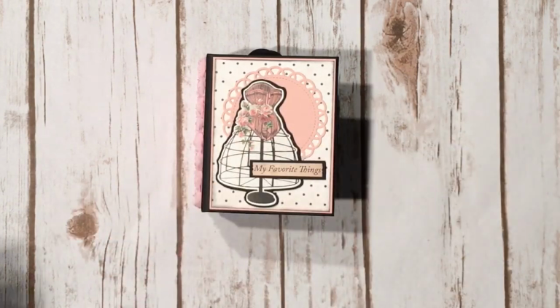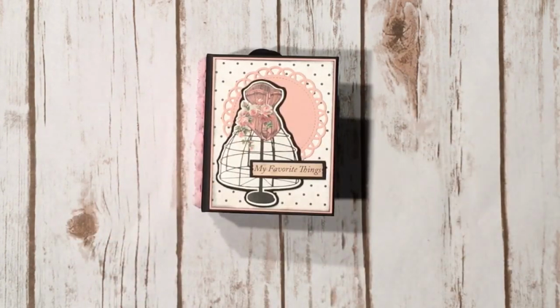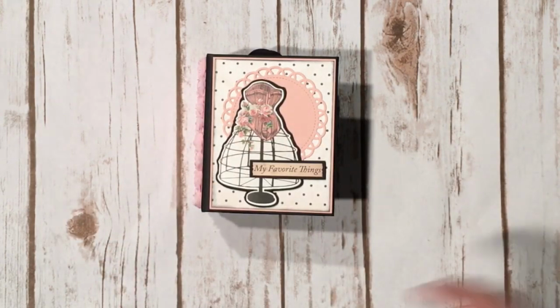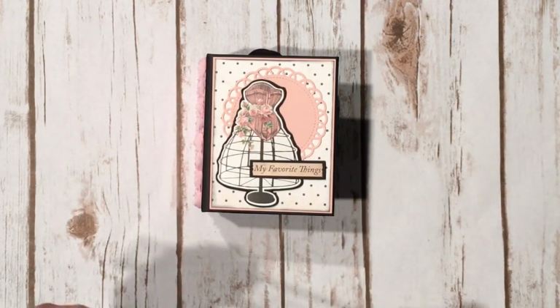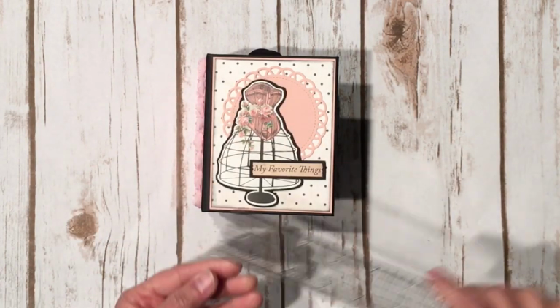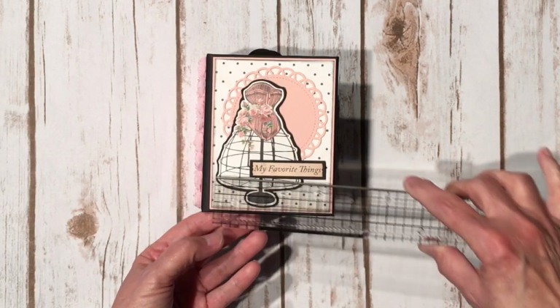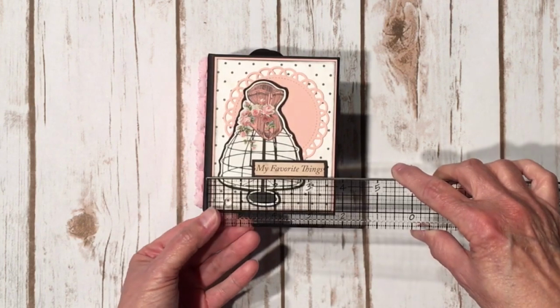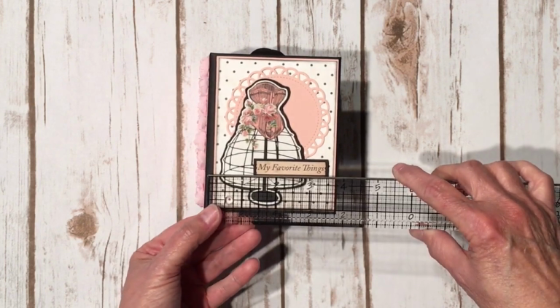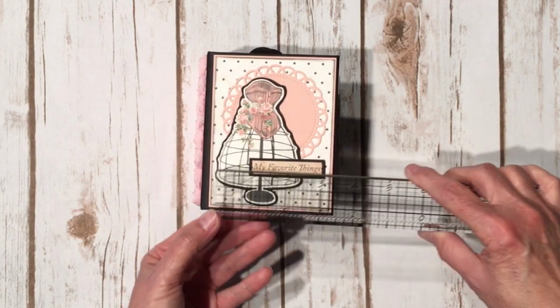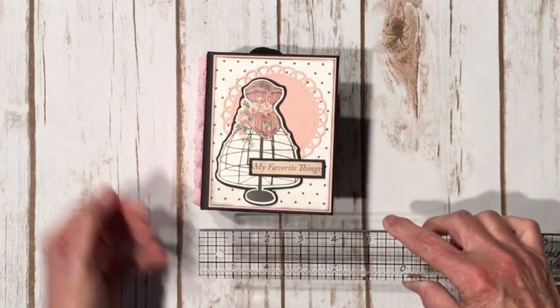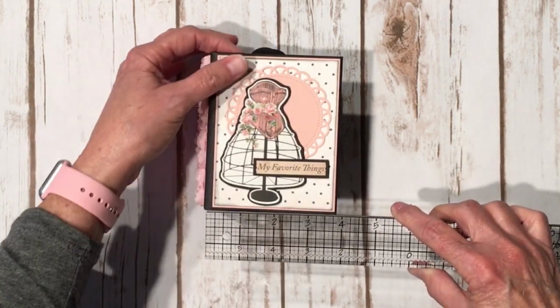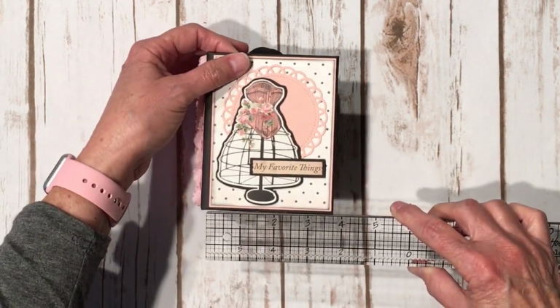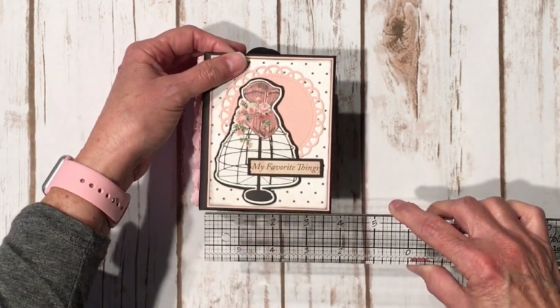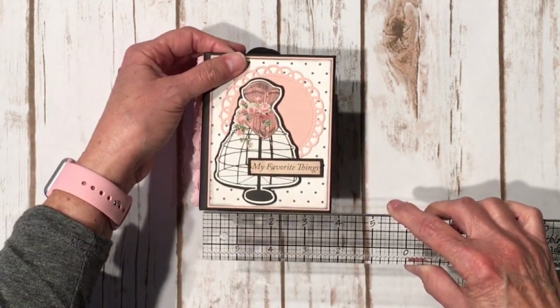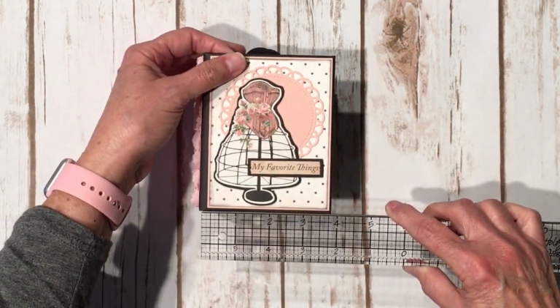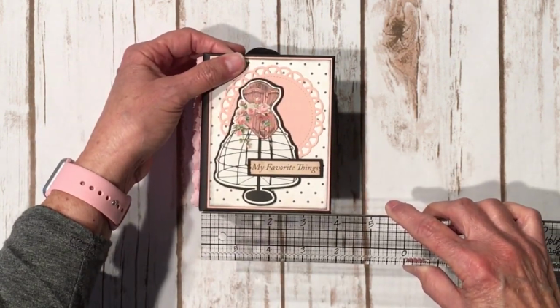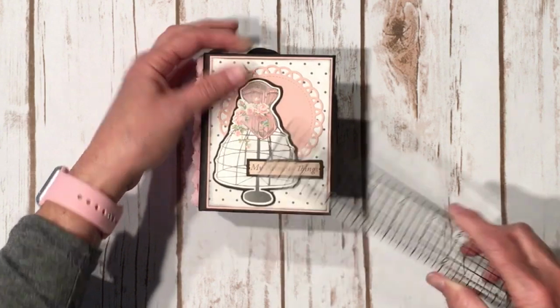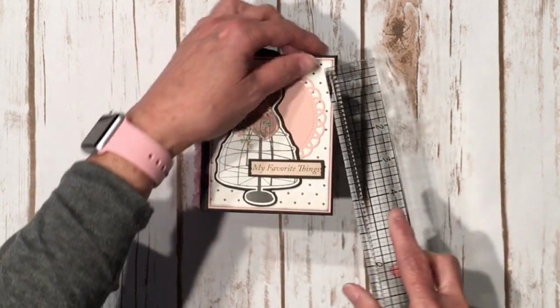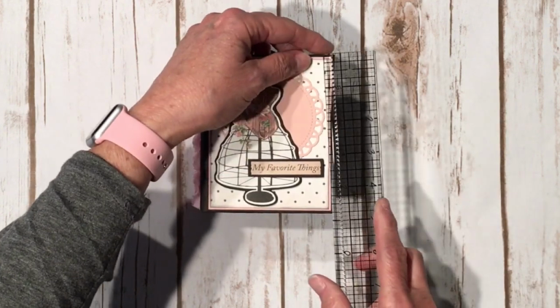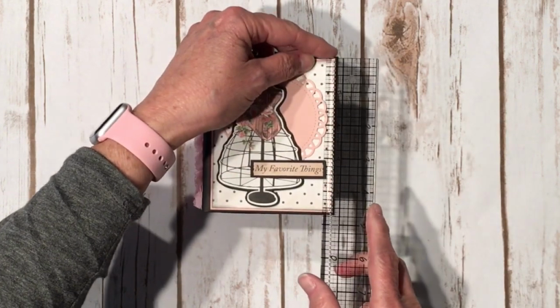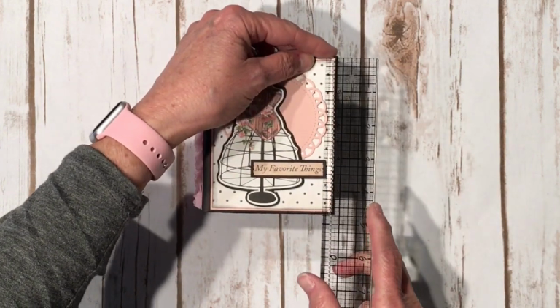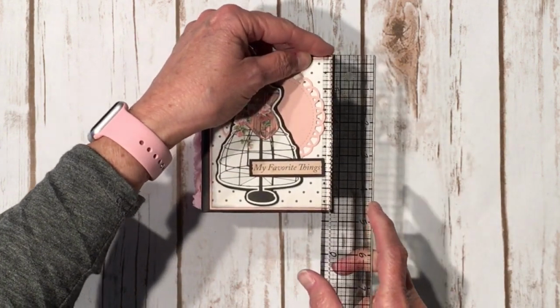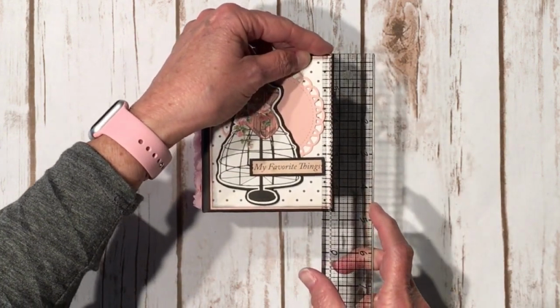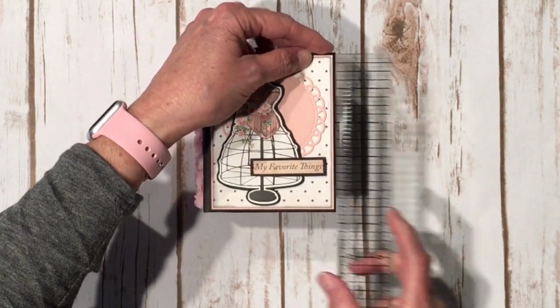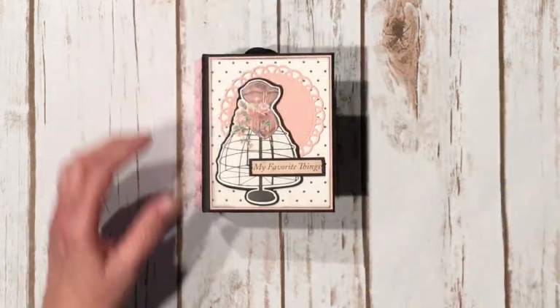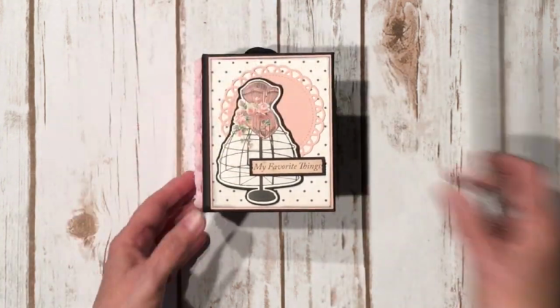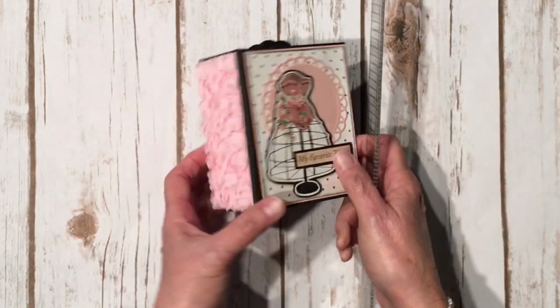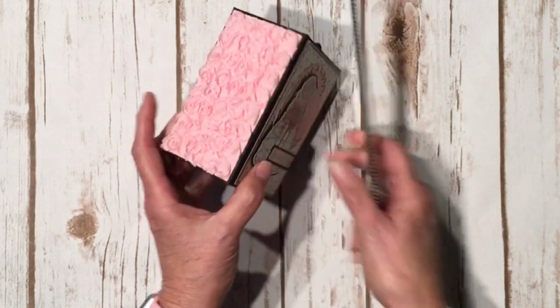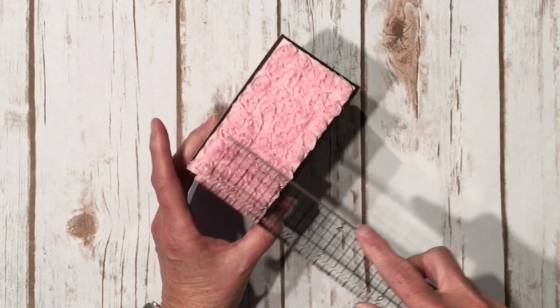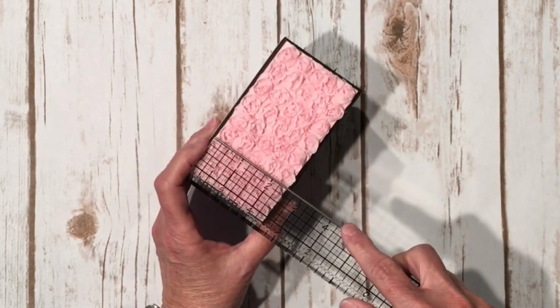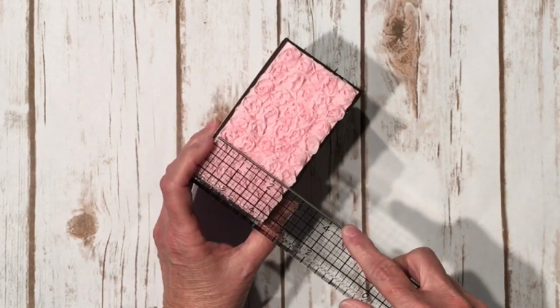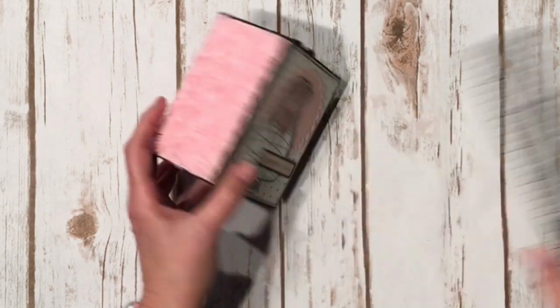The mini album is small. The covers measure three and three quarters by four and three quarters, and the spine is two and a half.